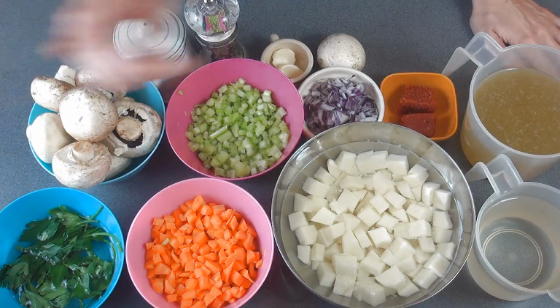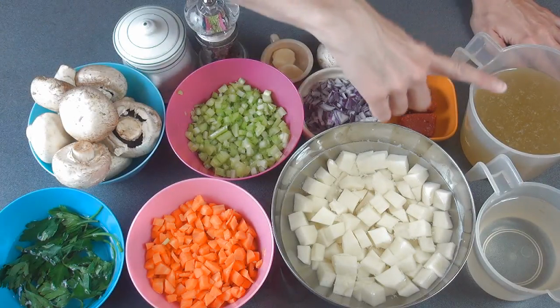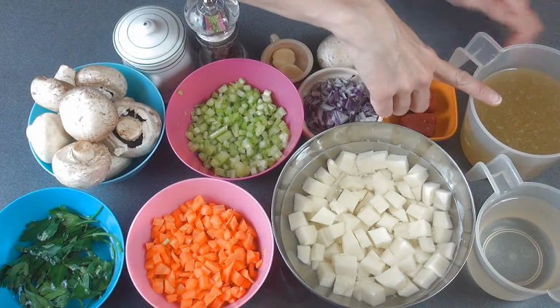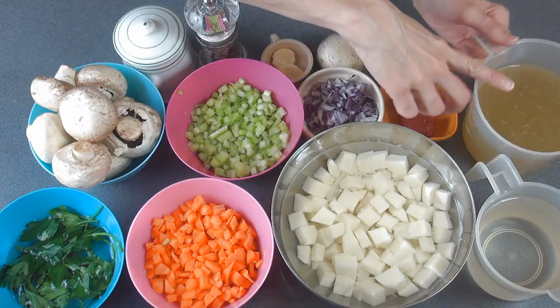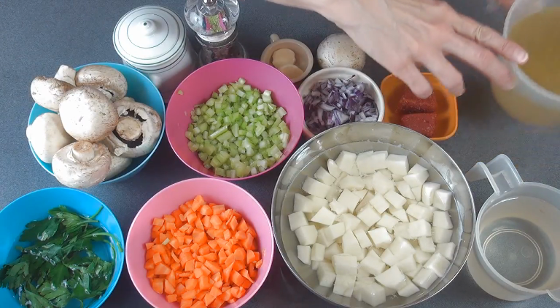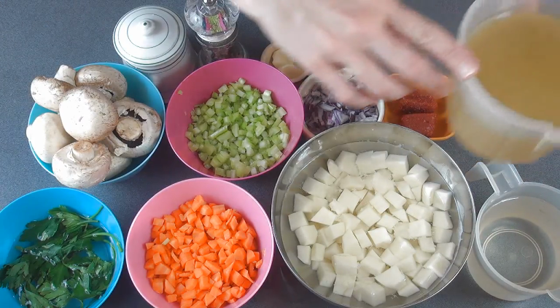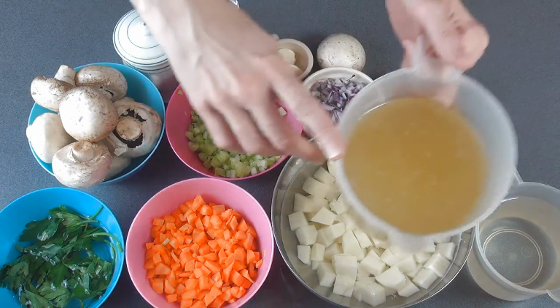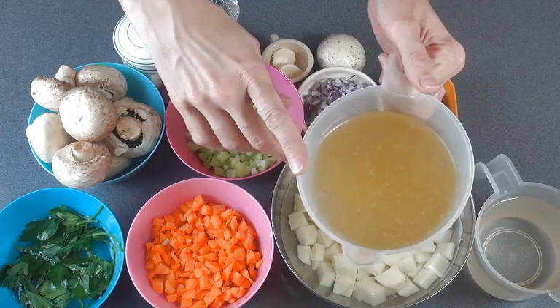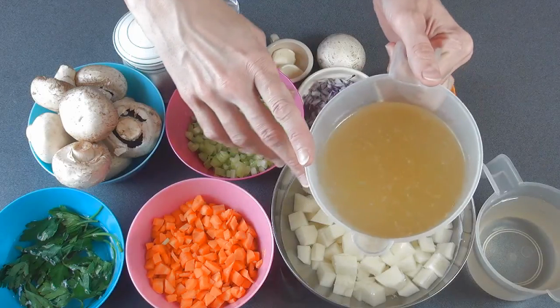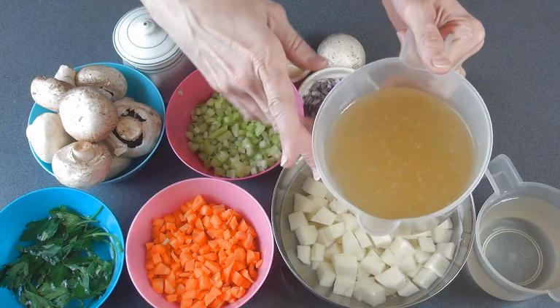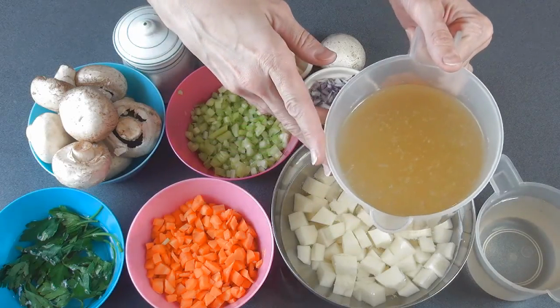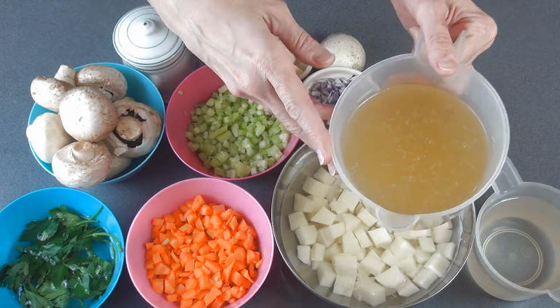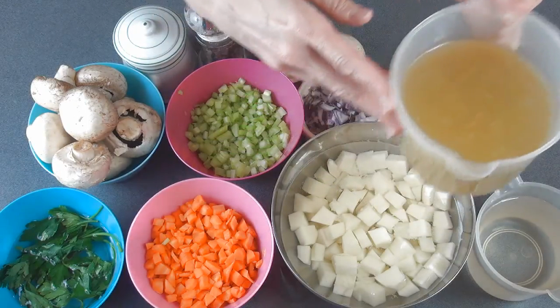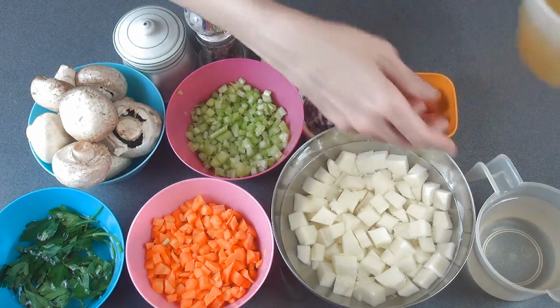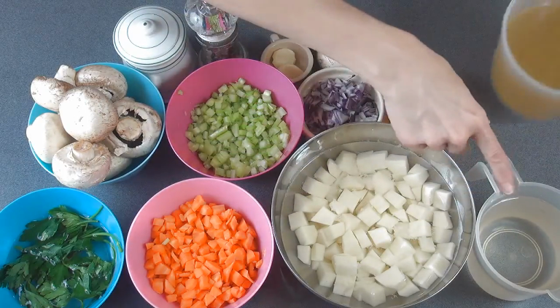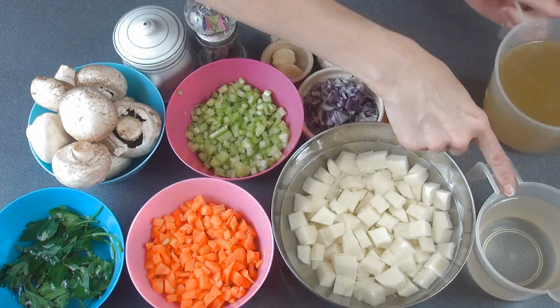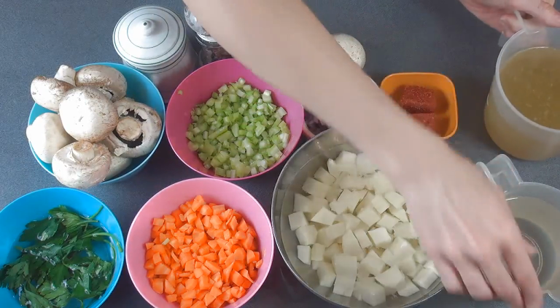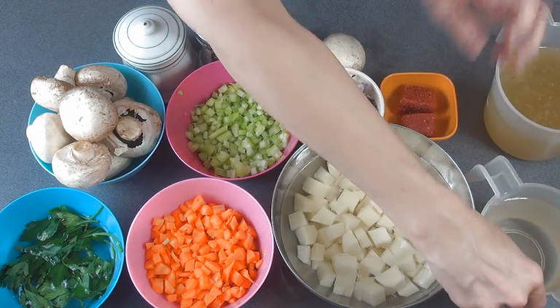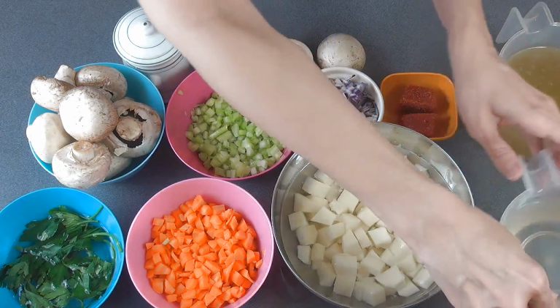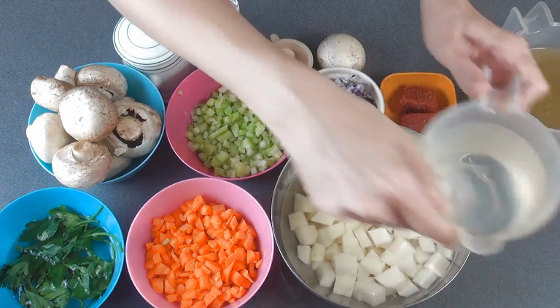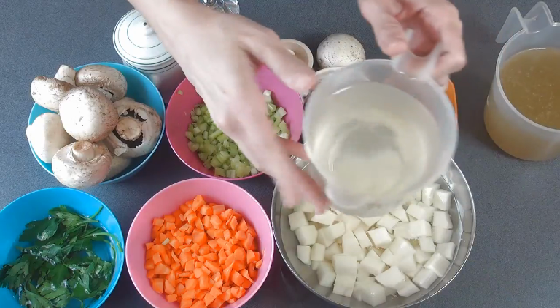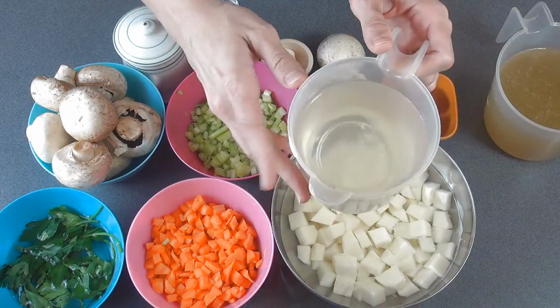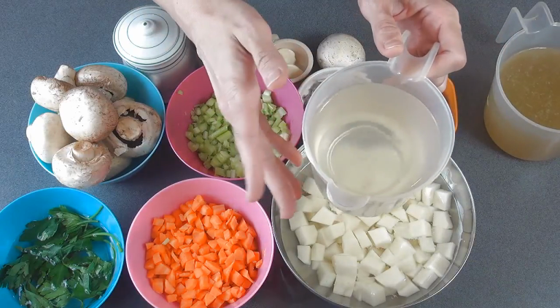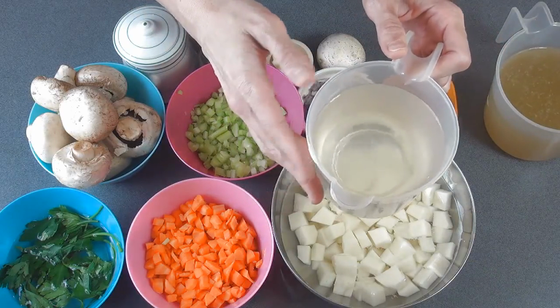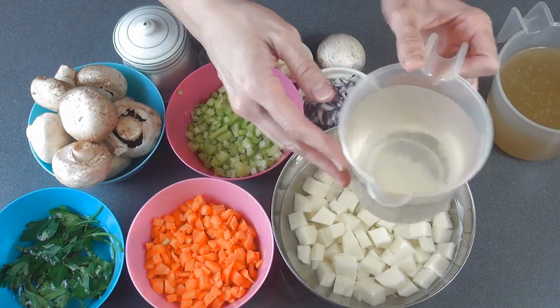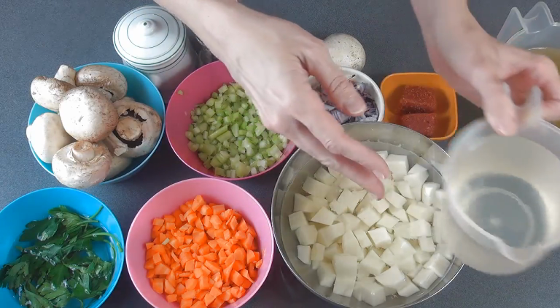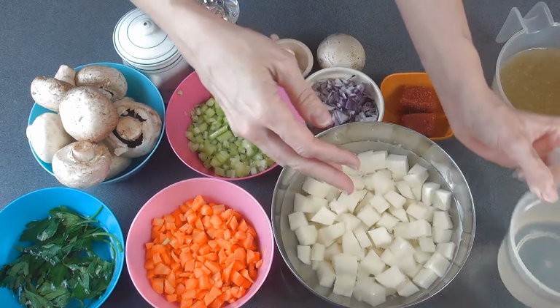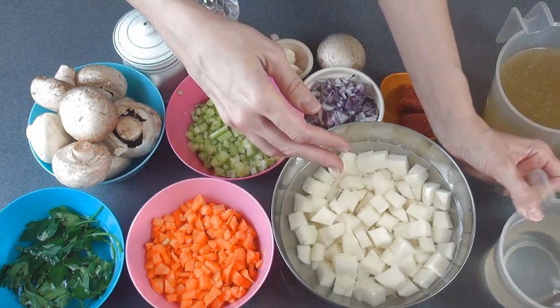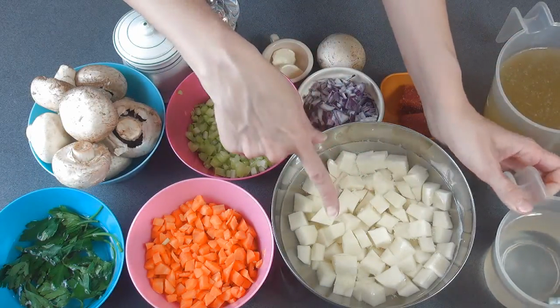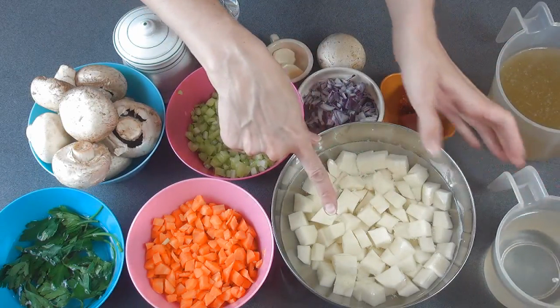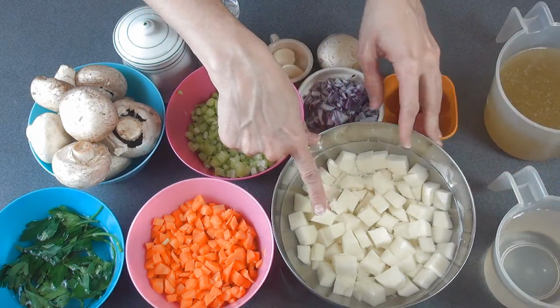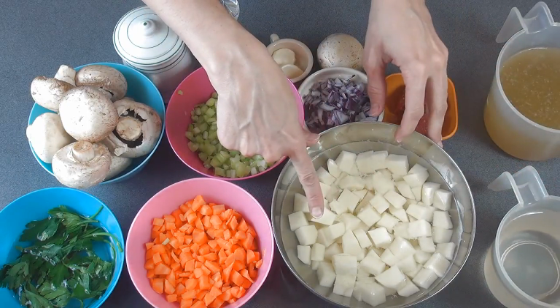I'm going to start with the chicken stock — I posted a full video tutorial on how I like to make my chicken stock. I'm also going to add some water. Depending on how you like your soup, if you like it a little thinner, you can add more liquid.